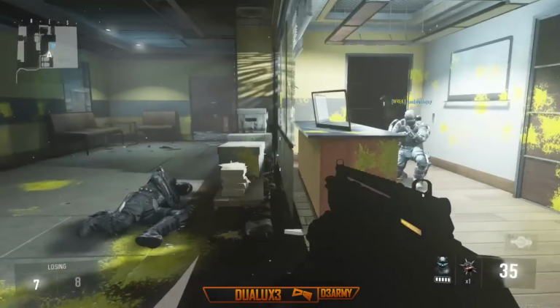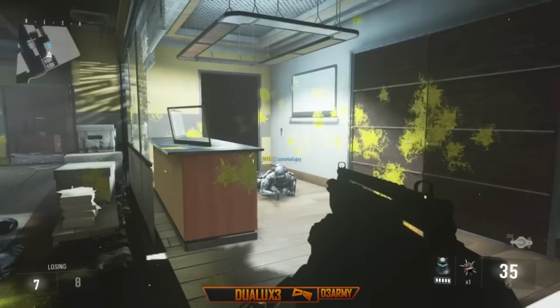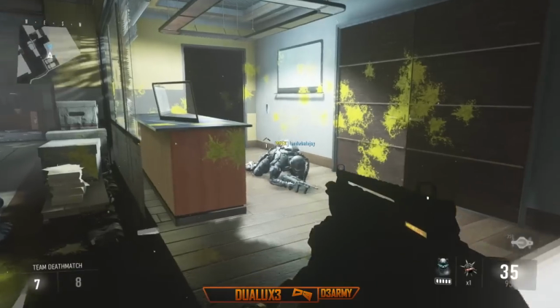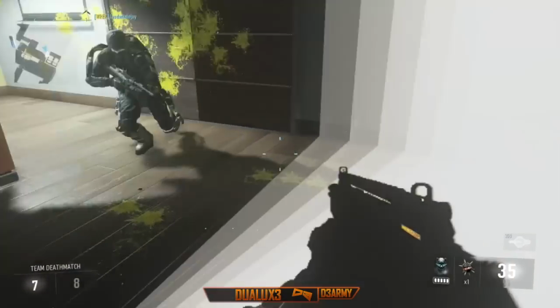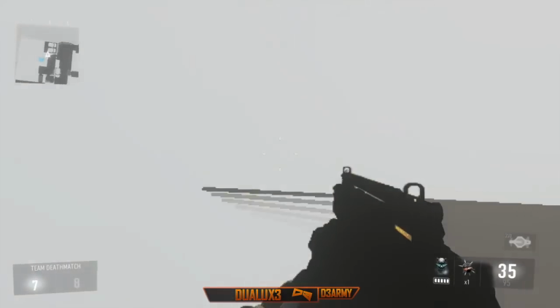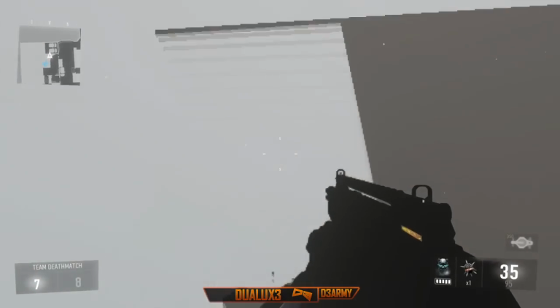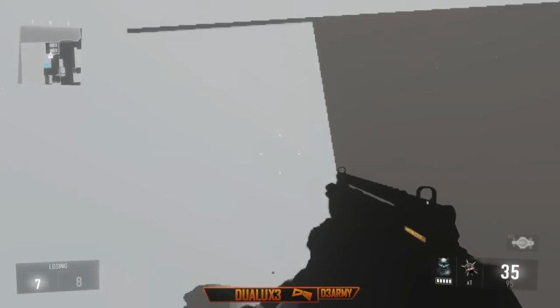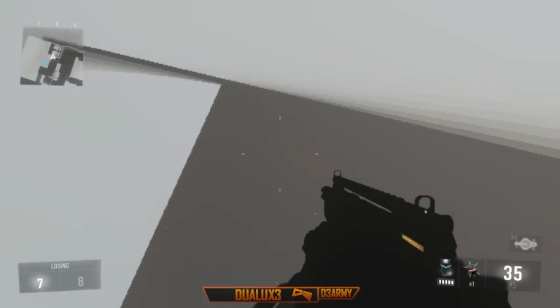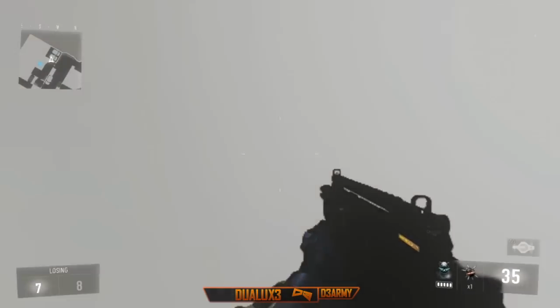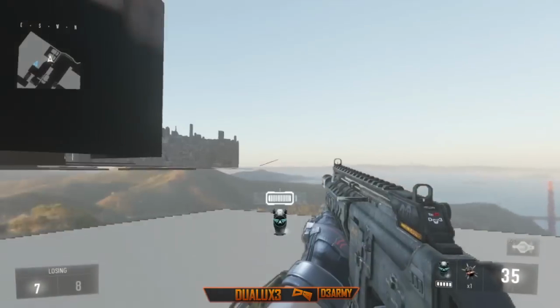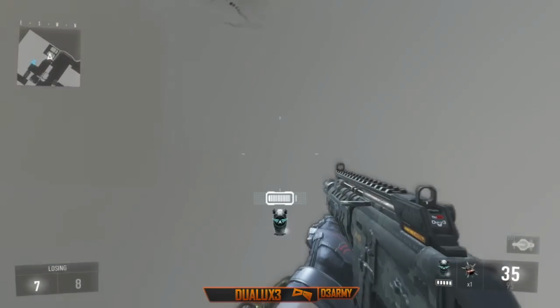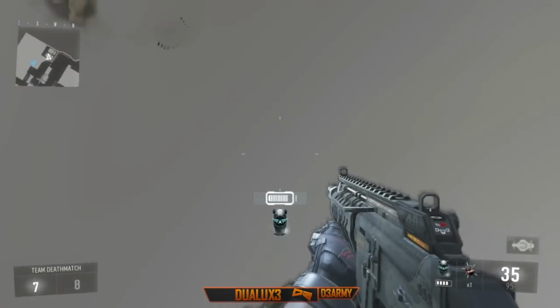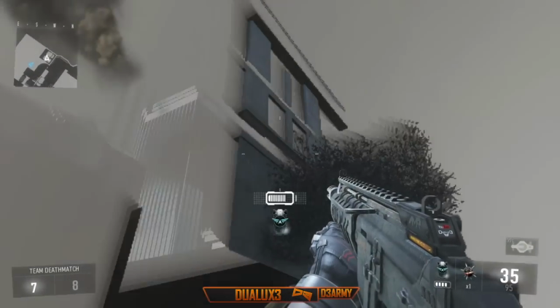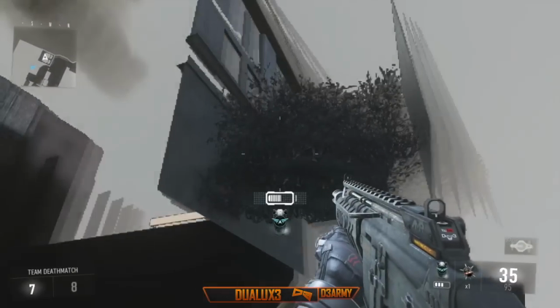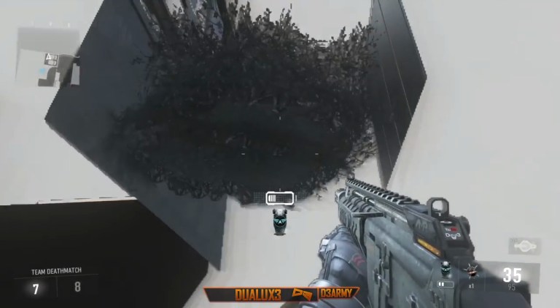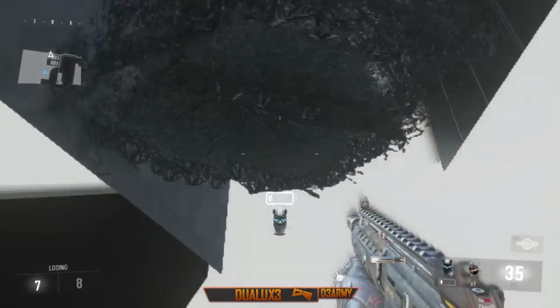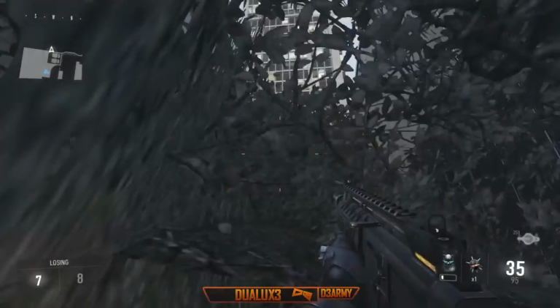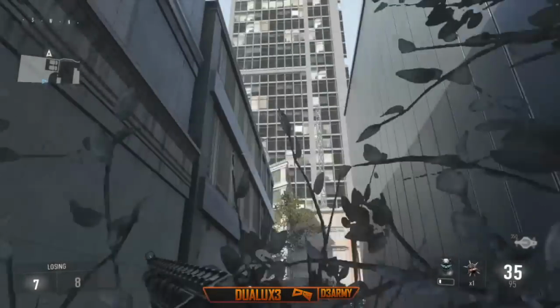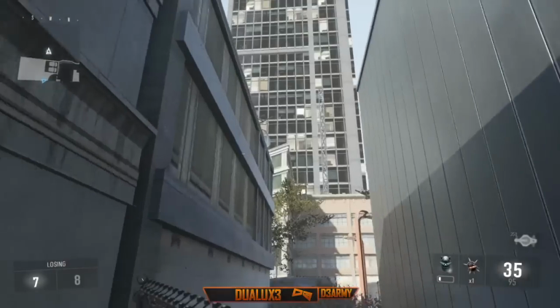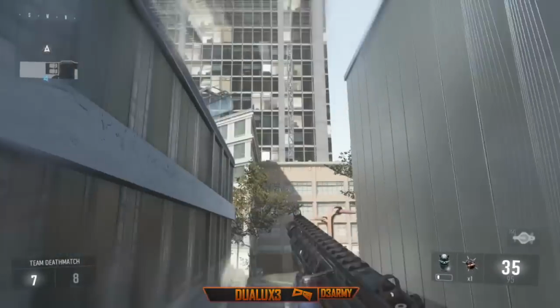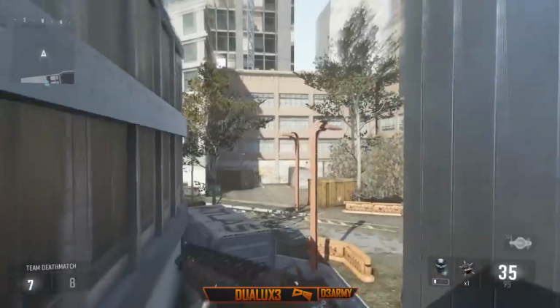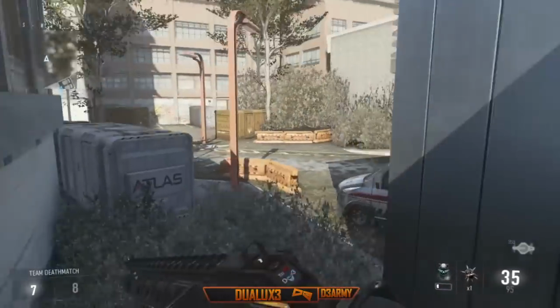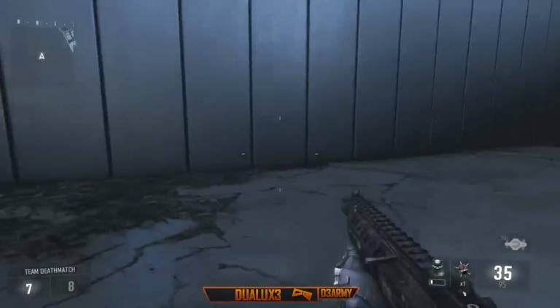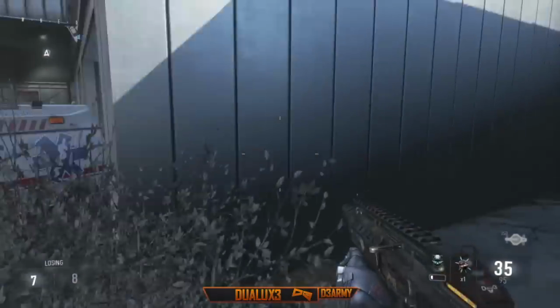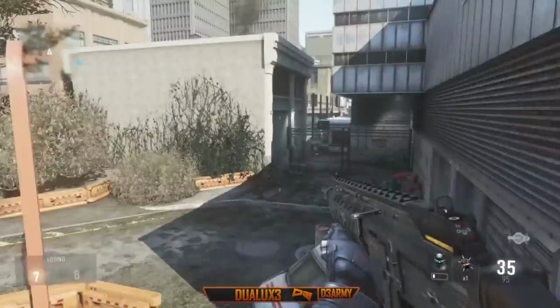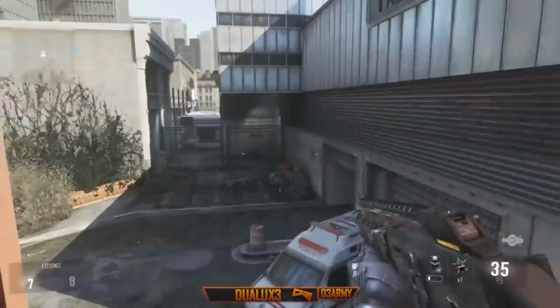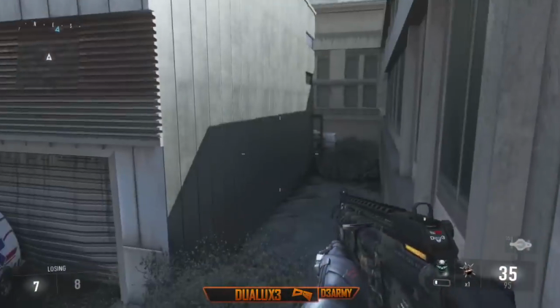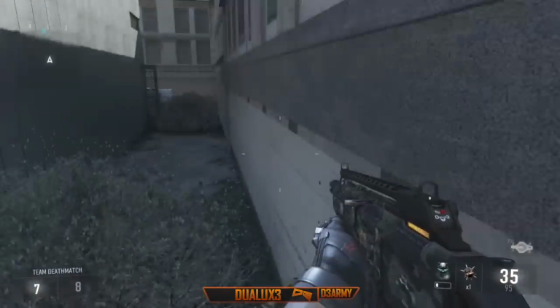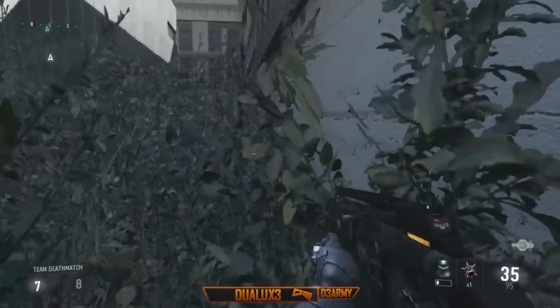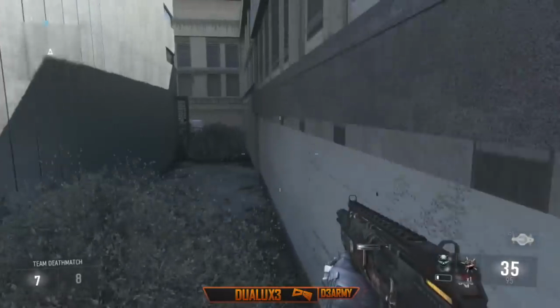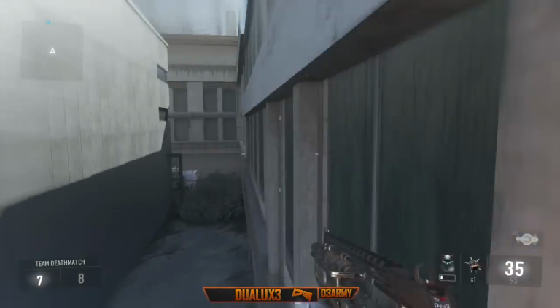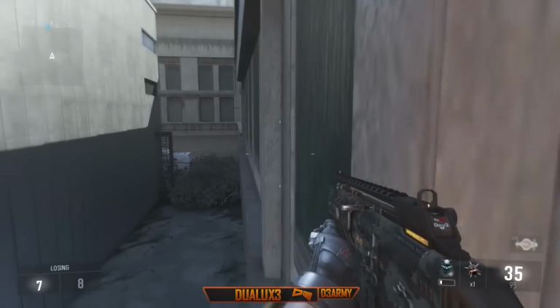Anyways, to get out of the map again, what you're gonna want to do is look at the ground just as you see, move to the right, activate exo hover right when you fall, and right when you see the bushes you're gonna double jump, and you're gonna pop right back outside of the map.